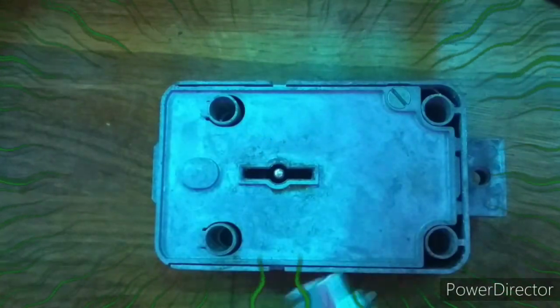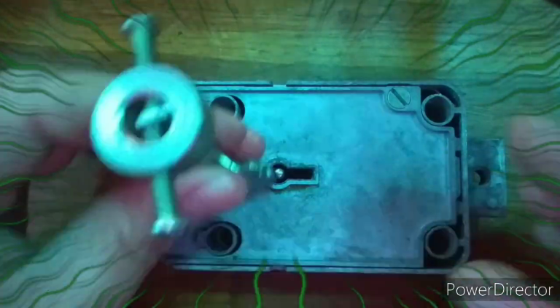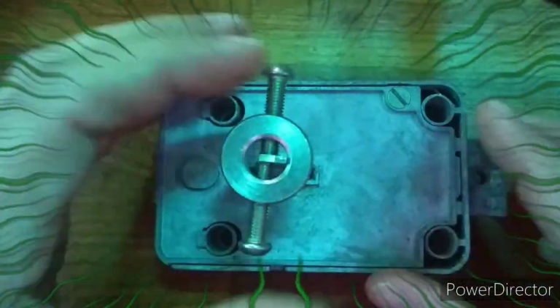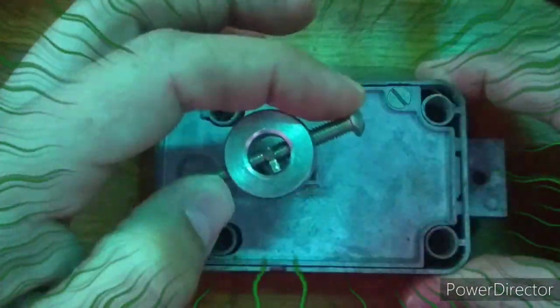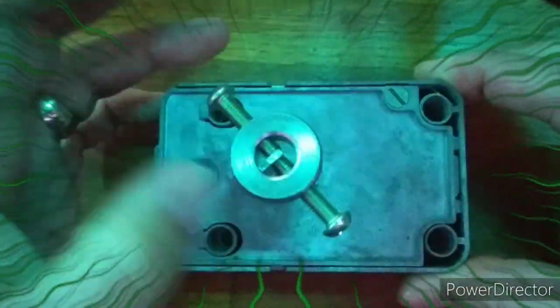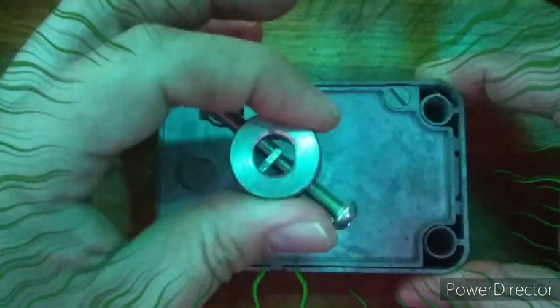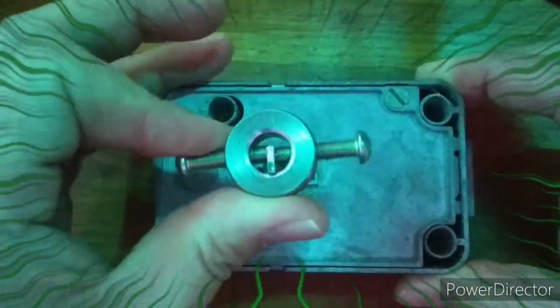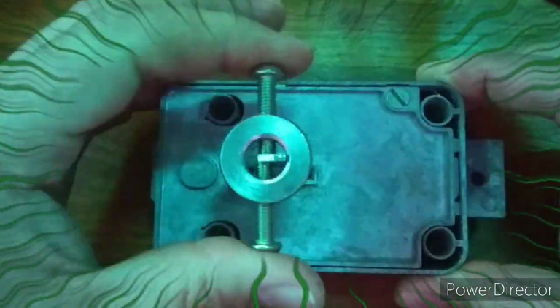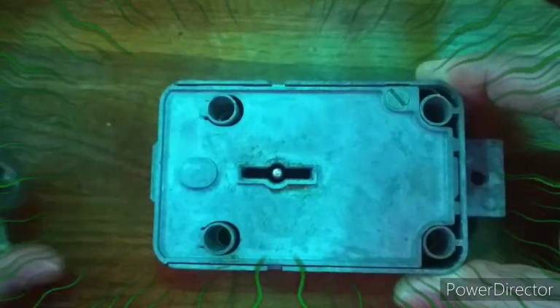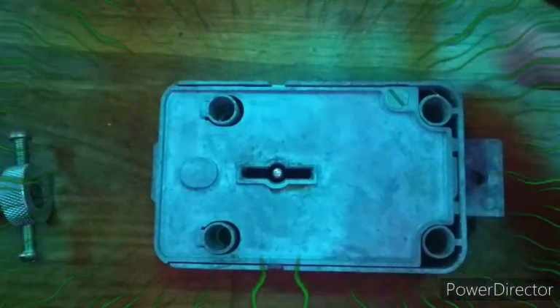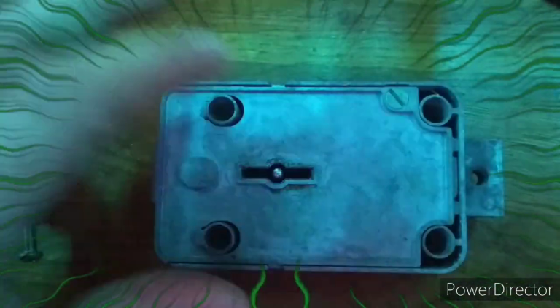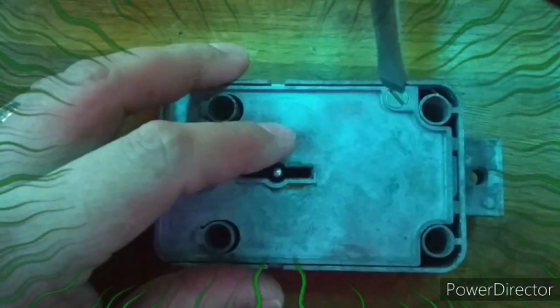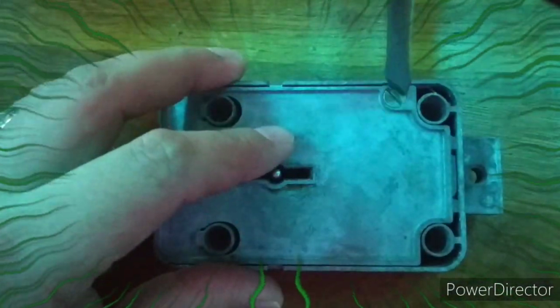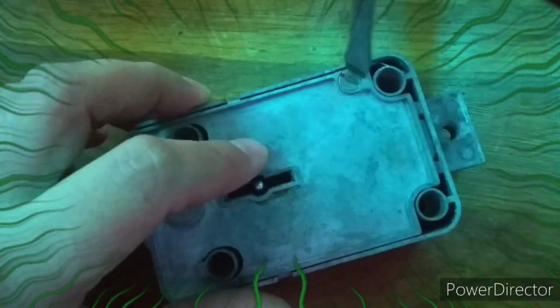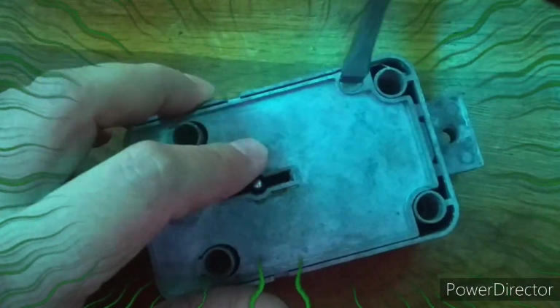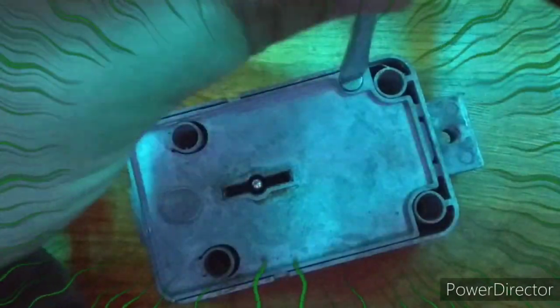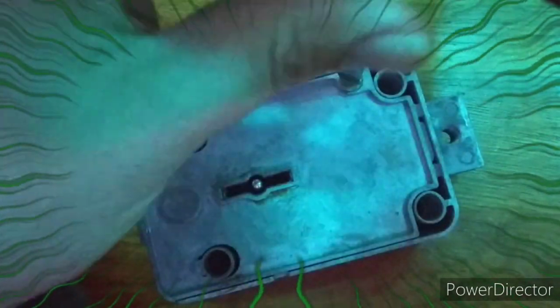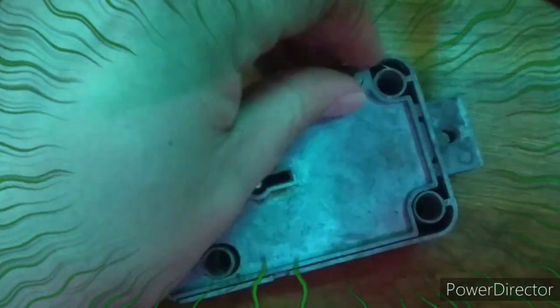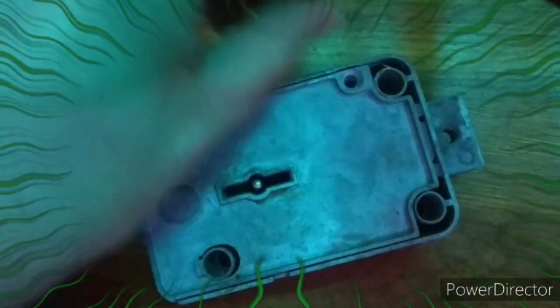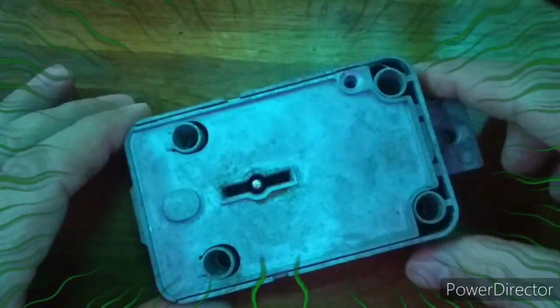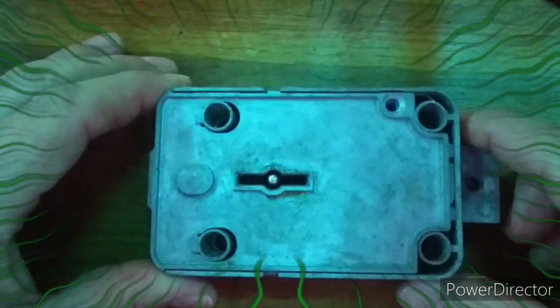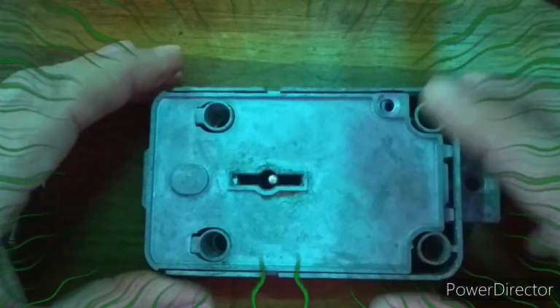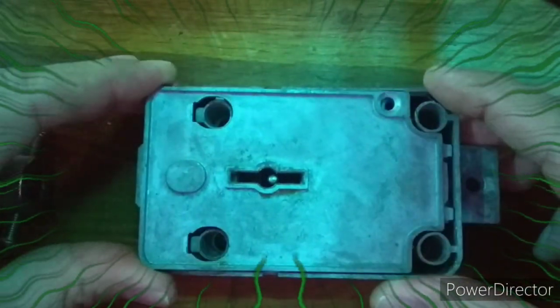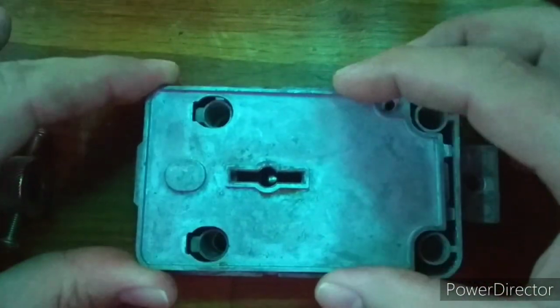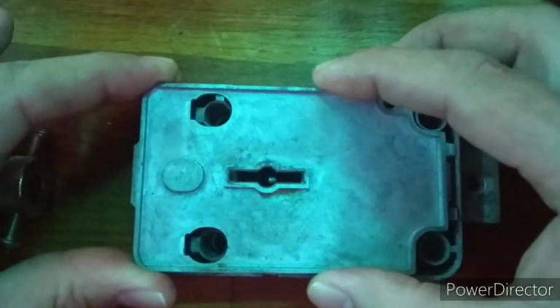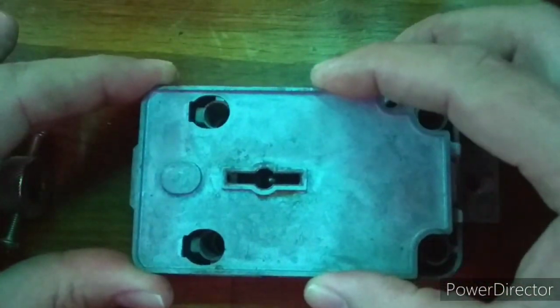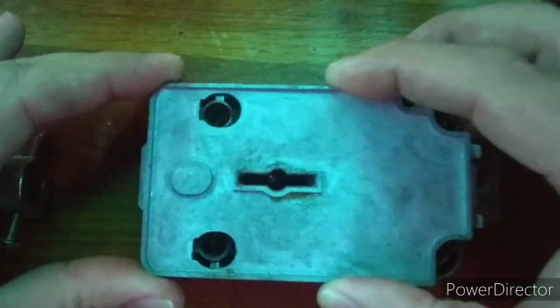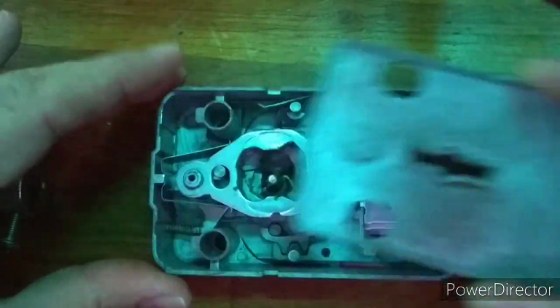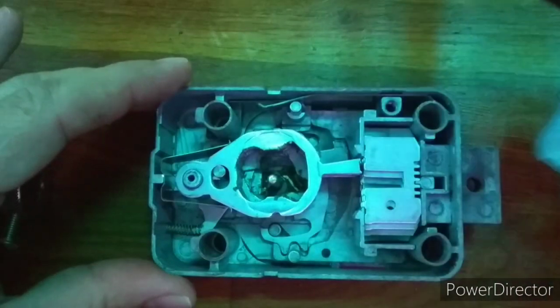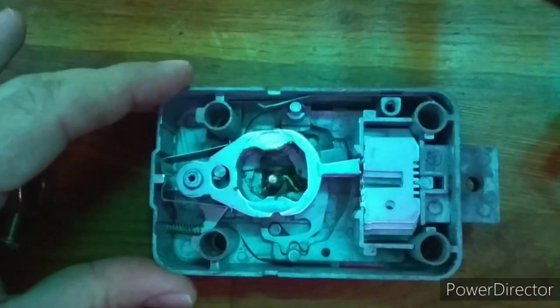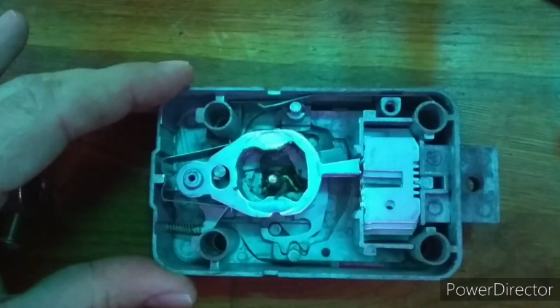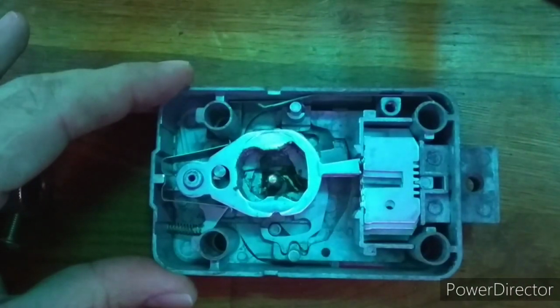I want to be able to pick this lock open and closed this year. I know I have a lot of ground to cover and an extremely large amount of knowledge to absorb, but I believe this is achievable.